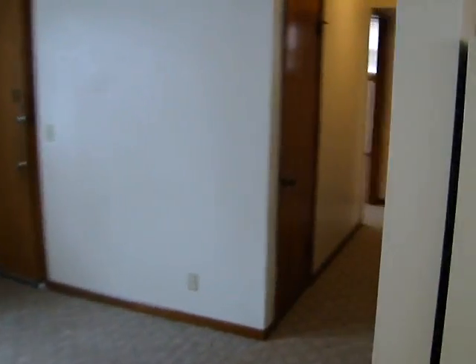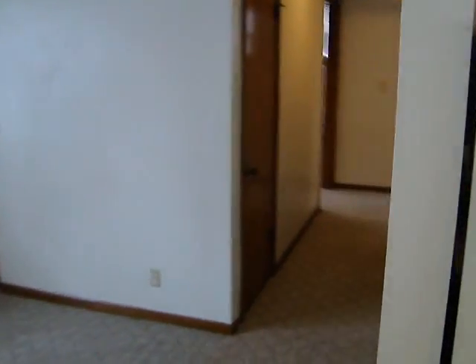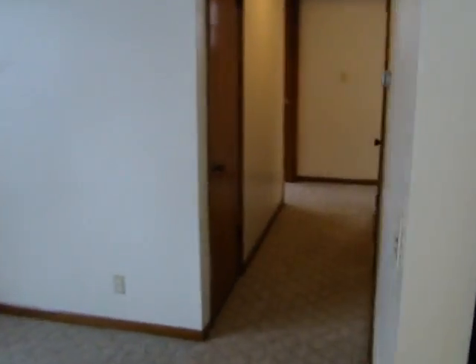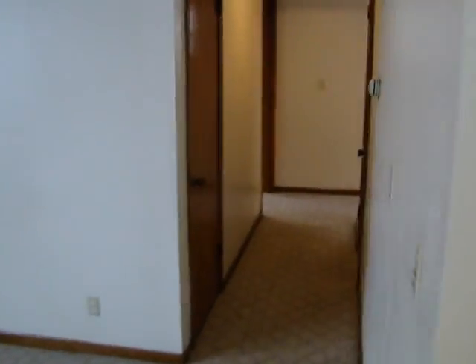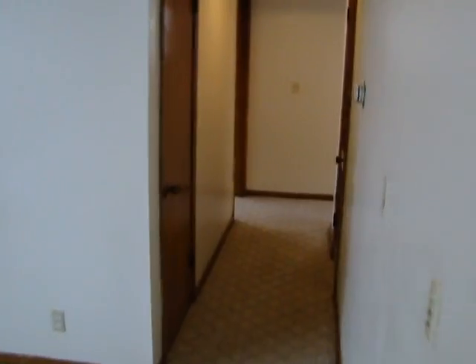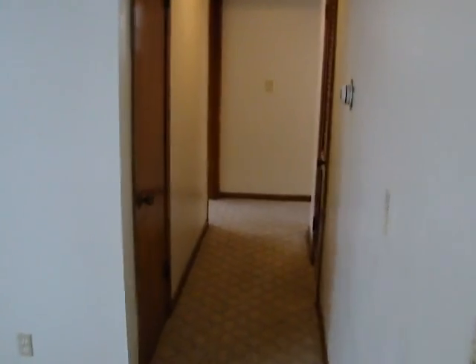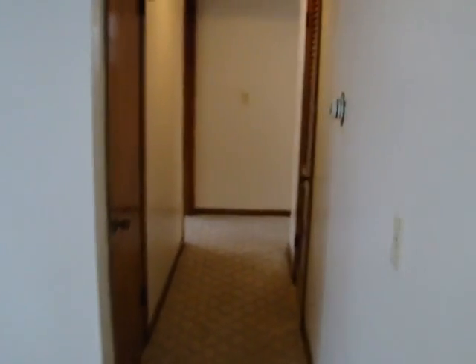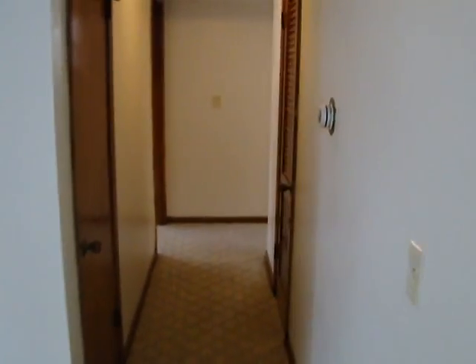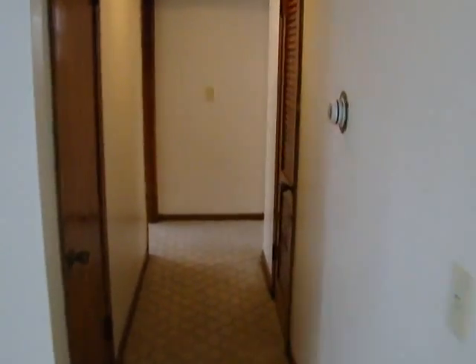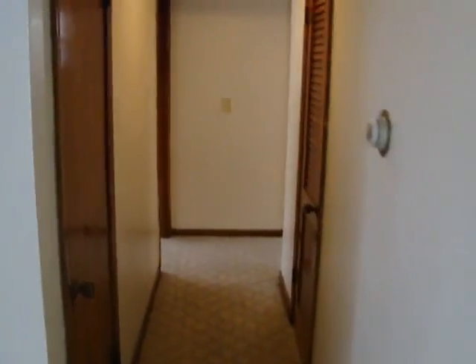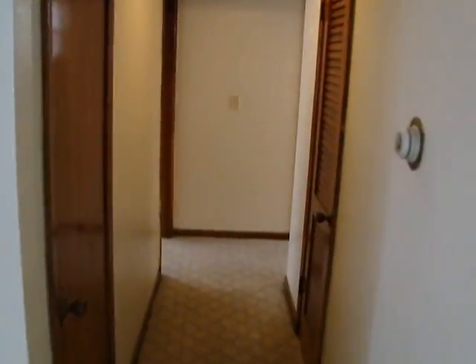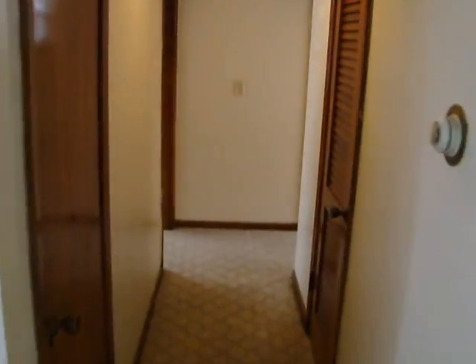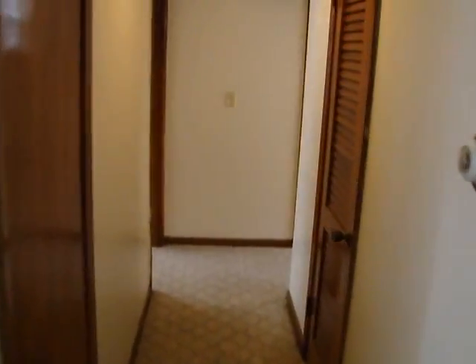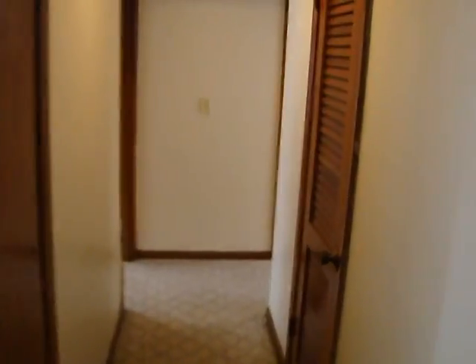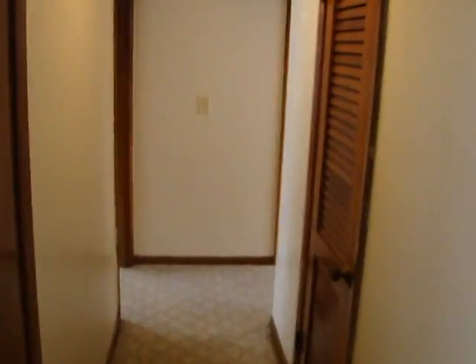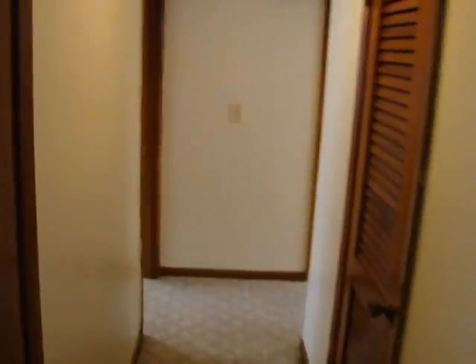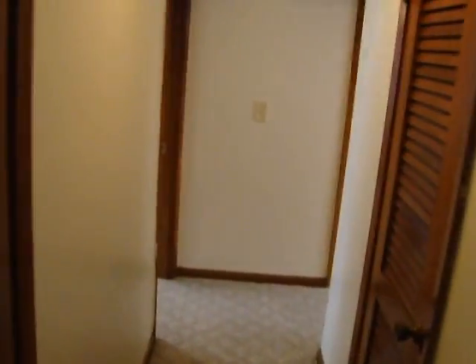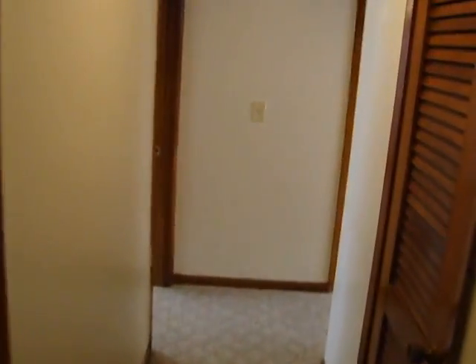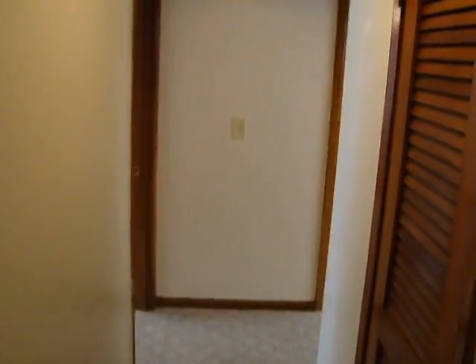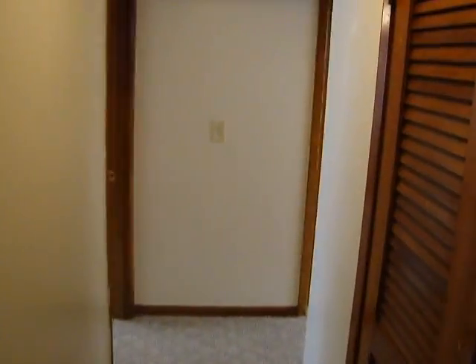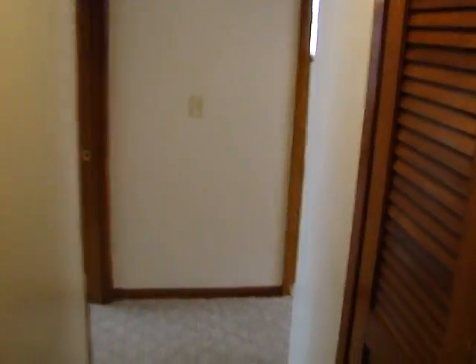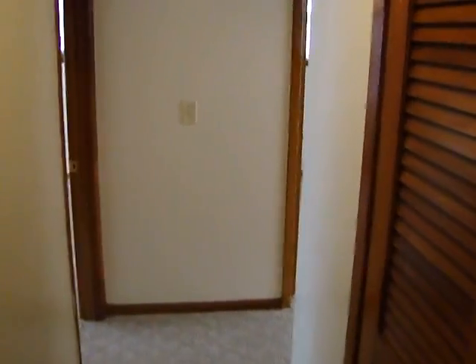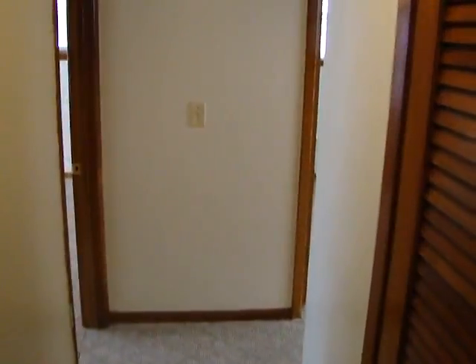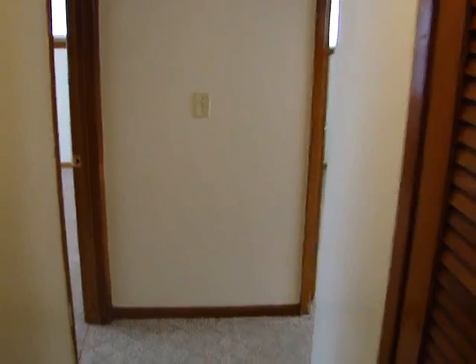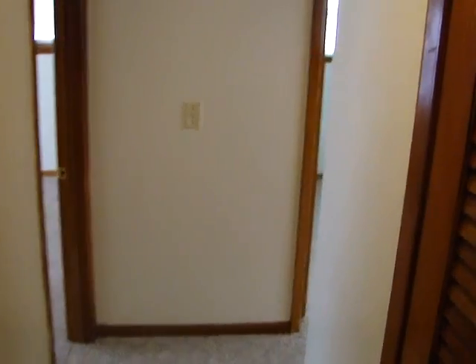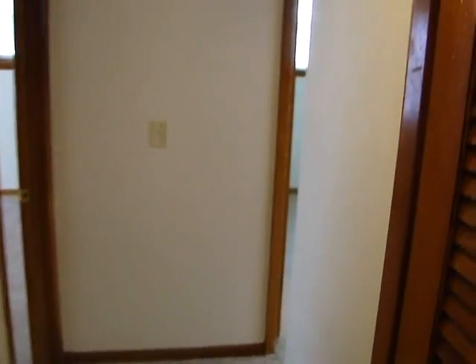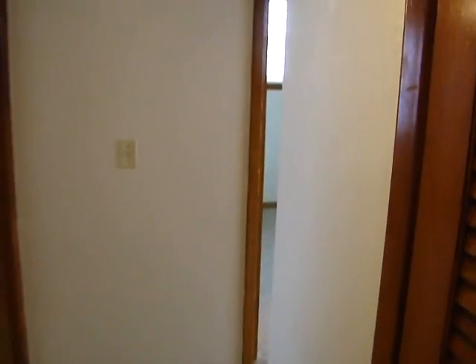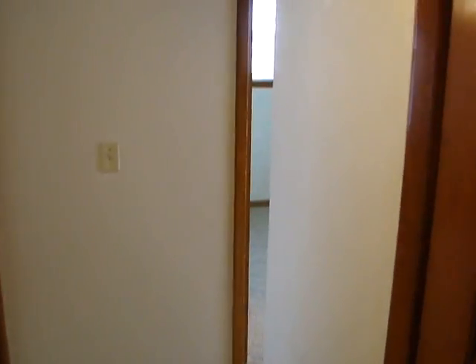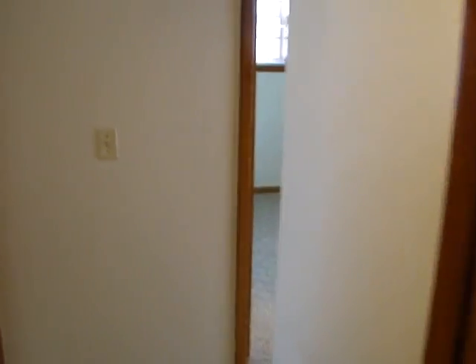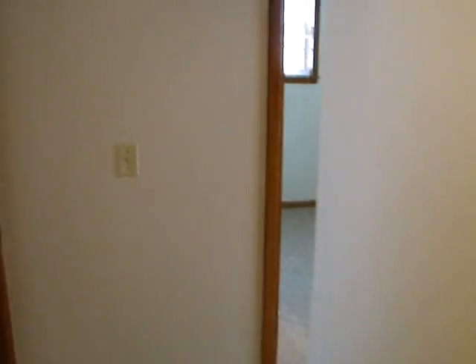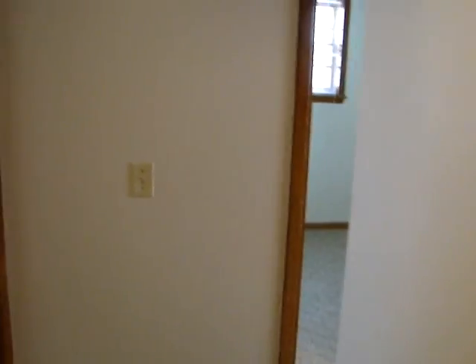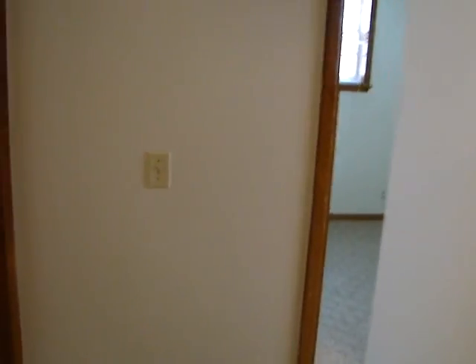Now walking through this hallway, we have a coat closet to the left. Right here to the right we have the furnace.